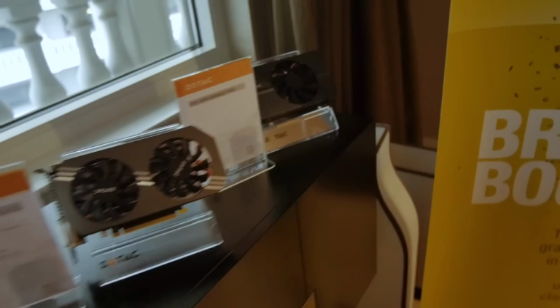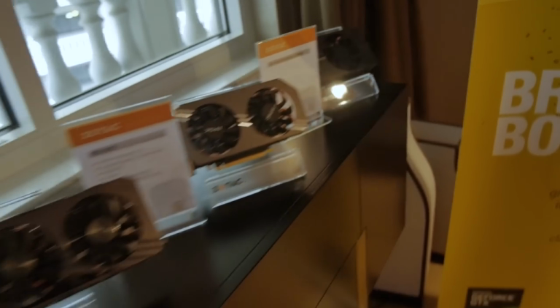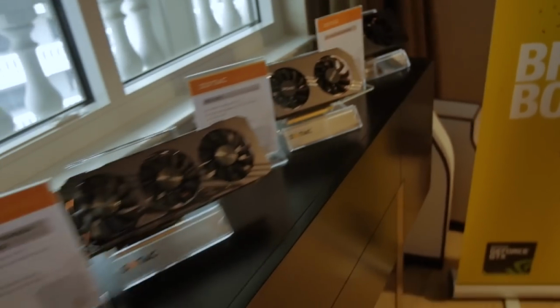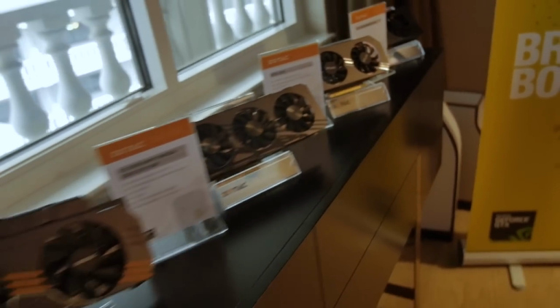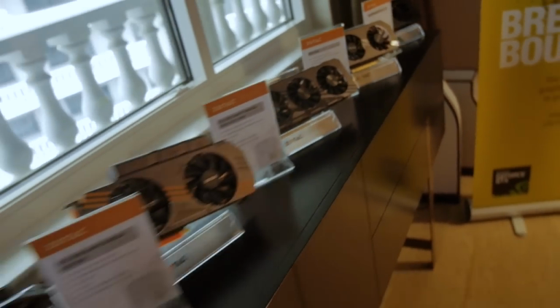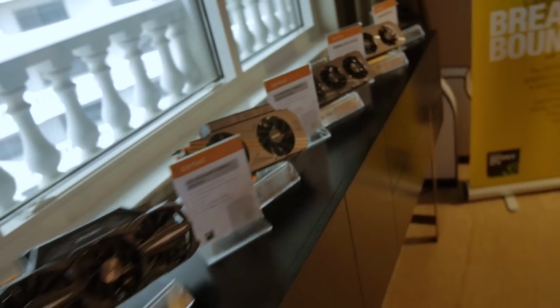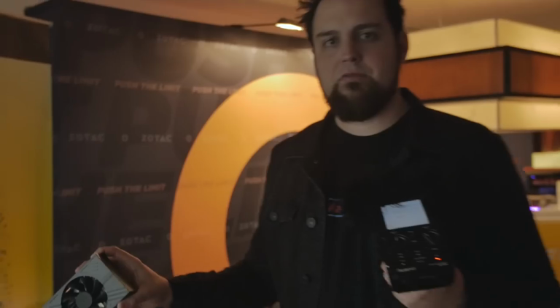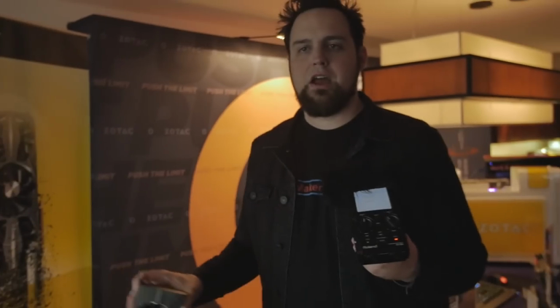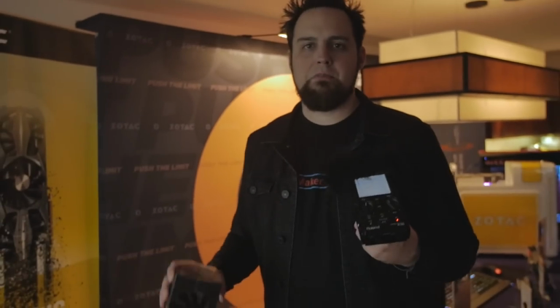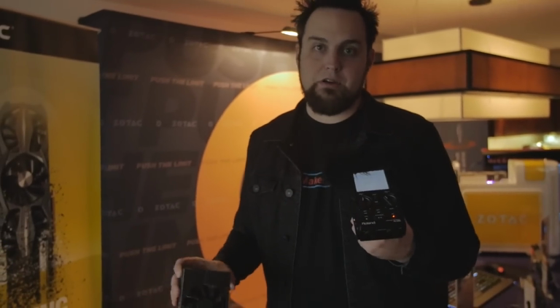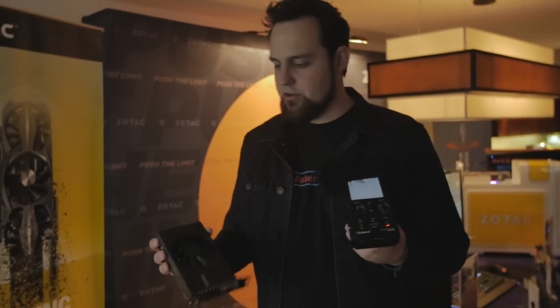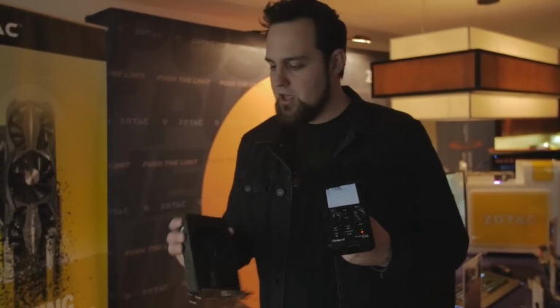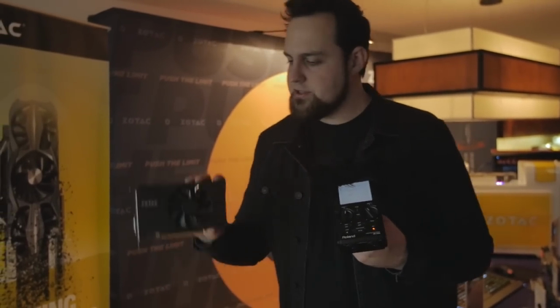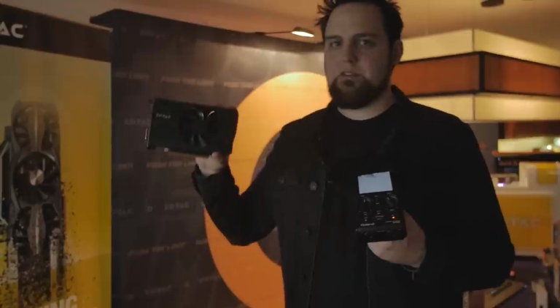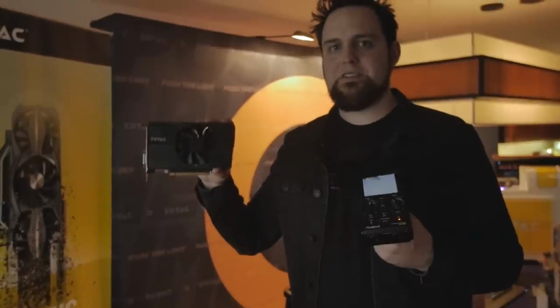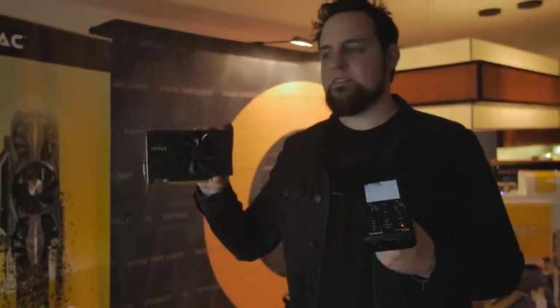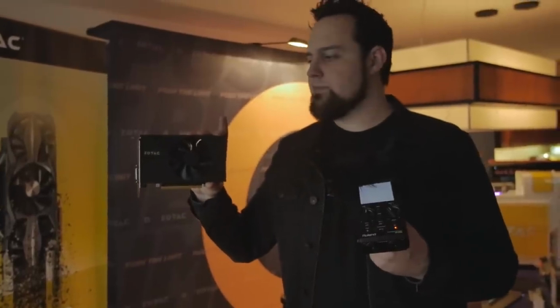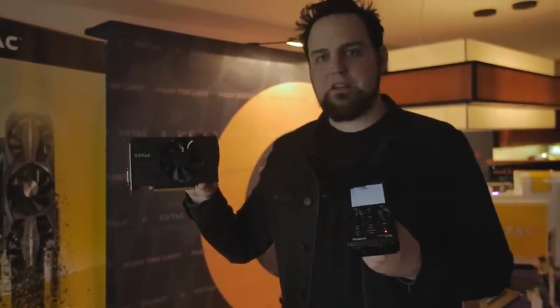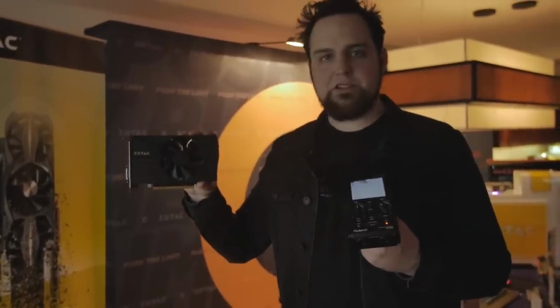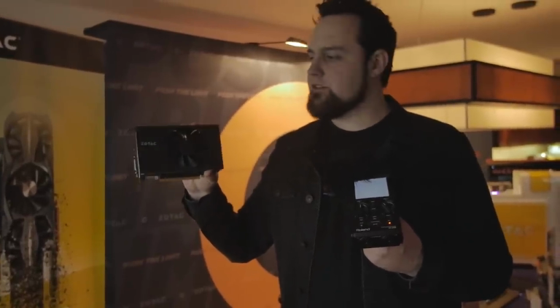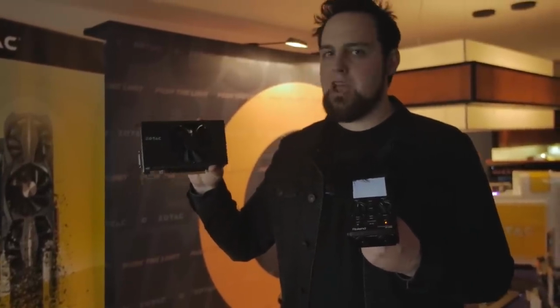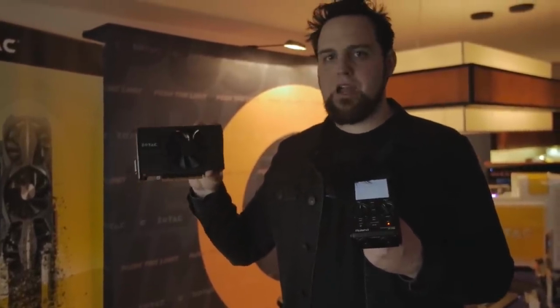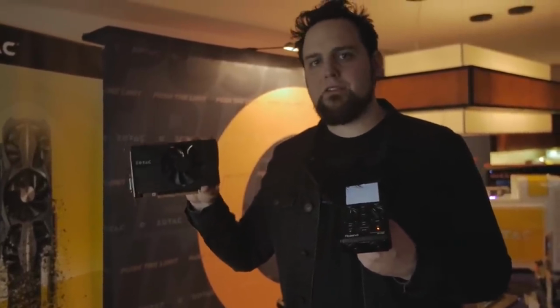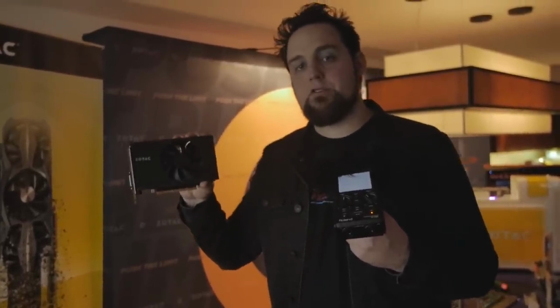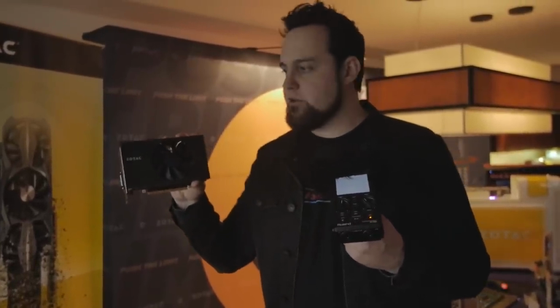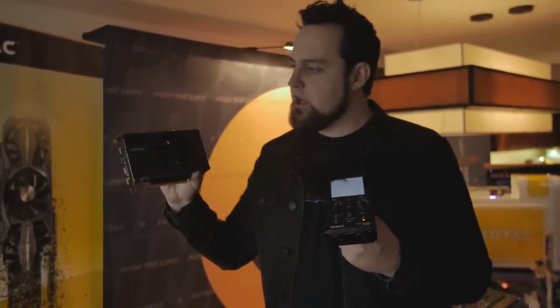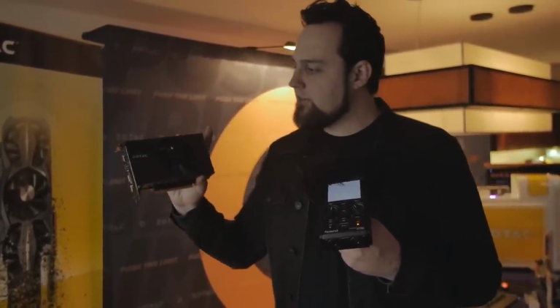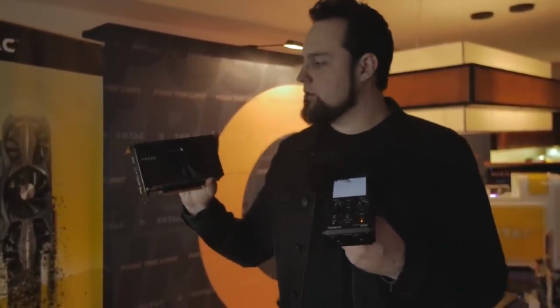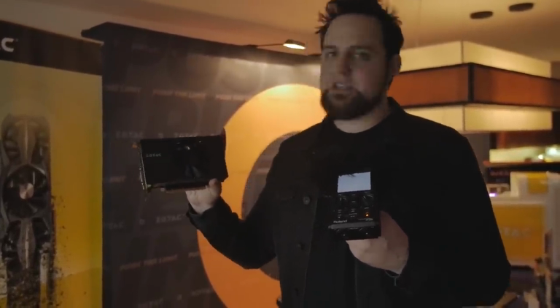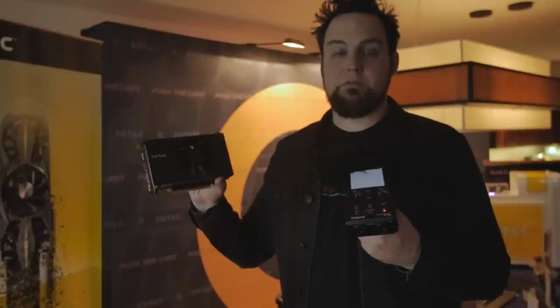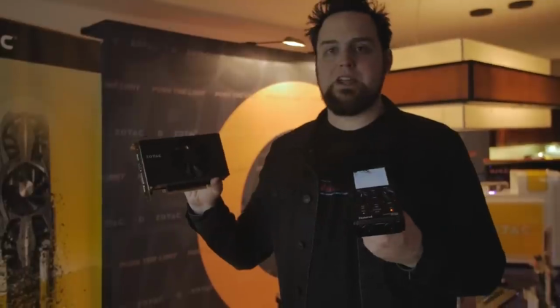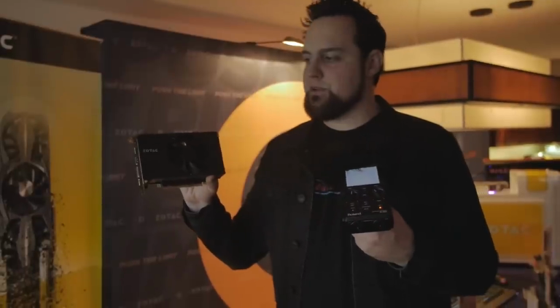One more thing — all the units they have right now have a metal shroud. This one is a little different; it's a 970 with a plastic shroud. They're thinking about bringing it out but aren't sure yet. It's also very small, so it would be good for ITX builds.